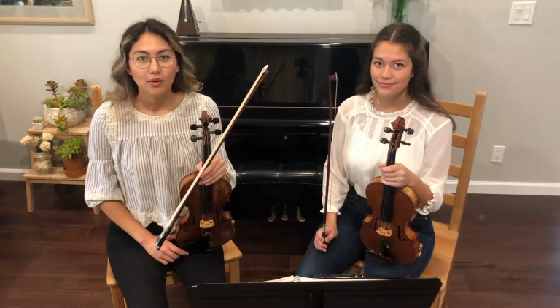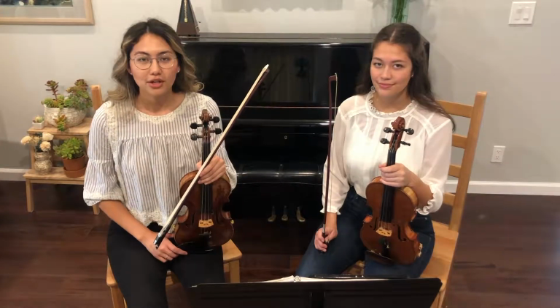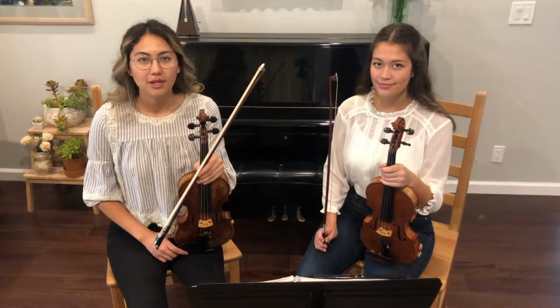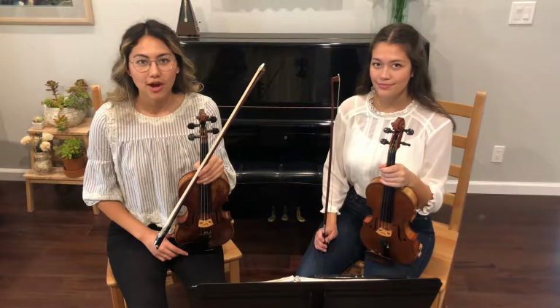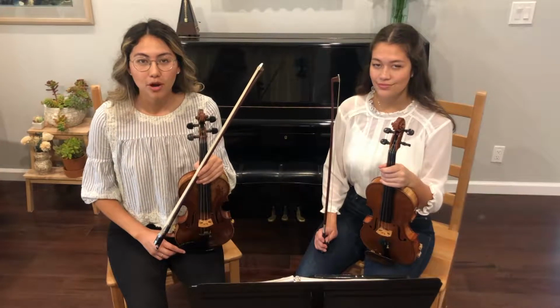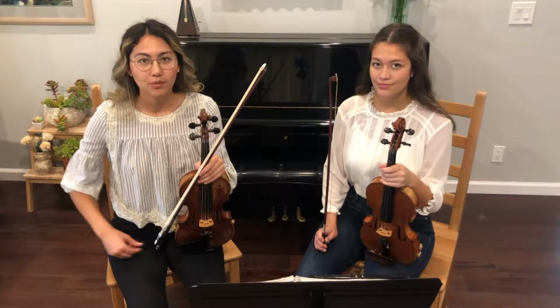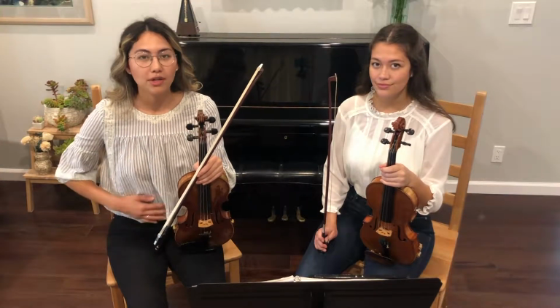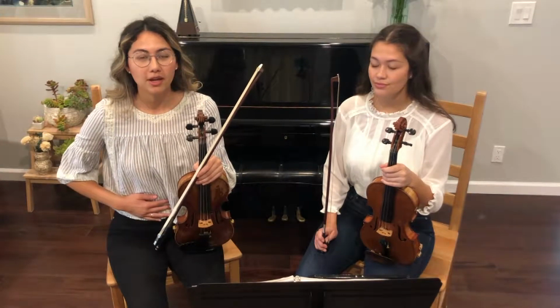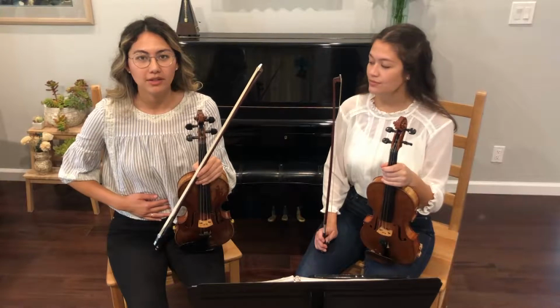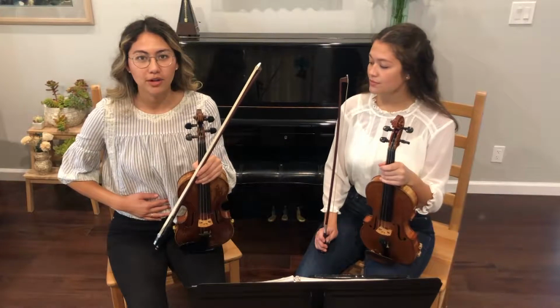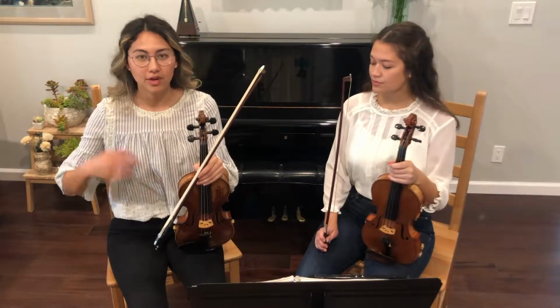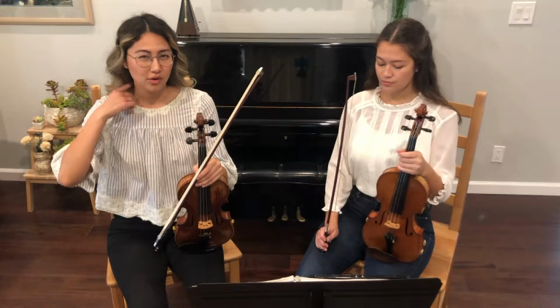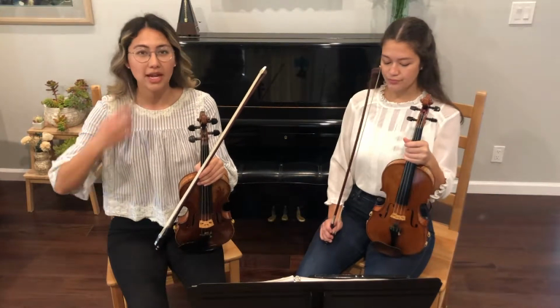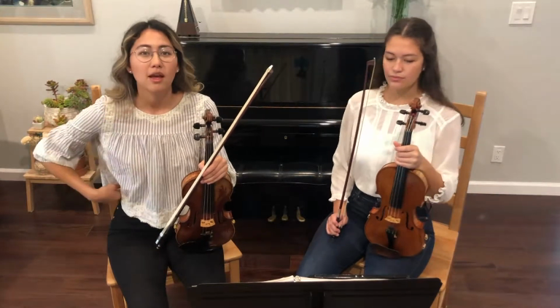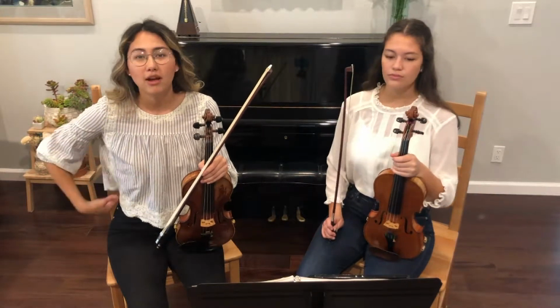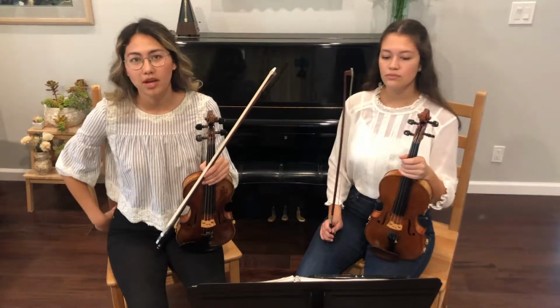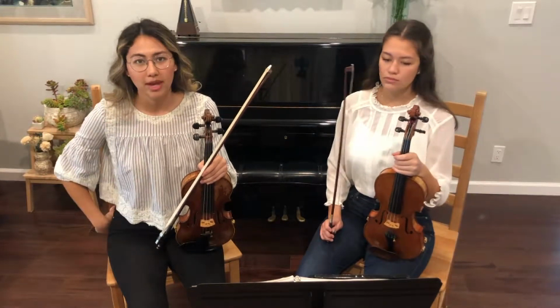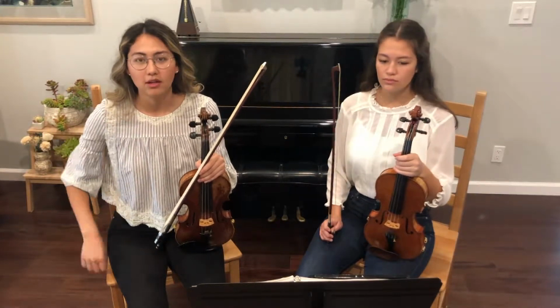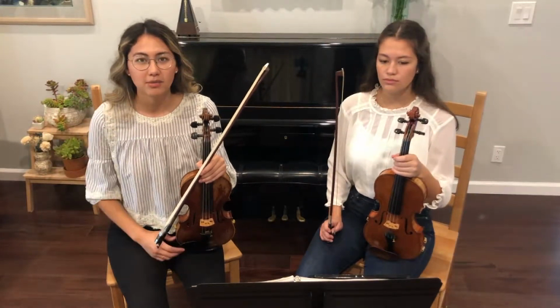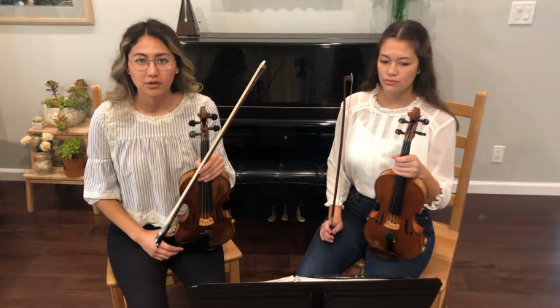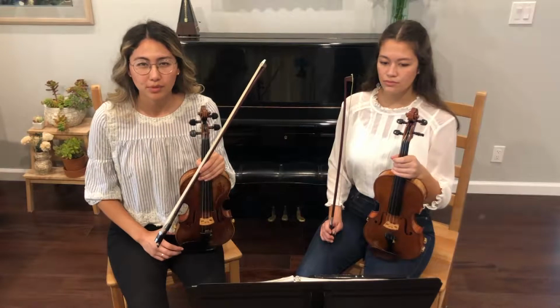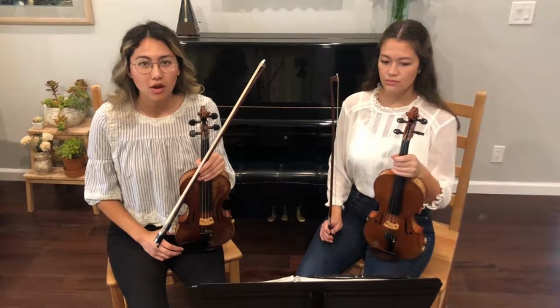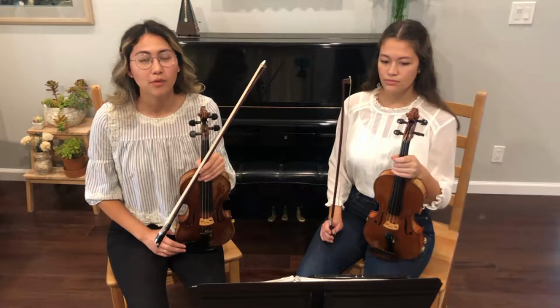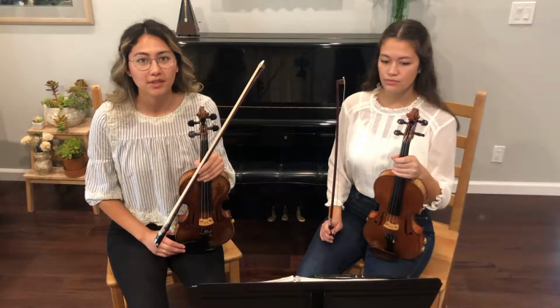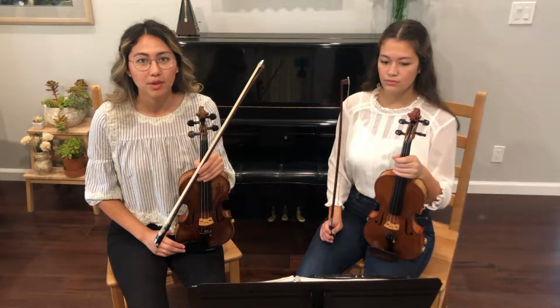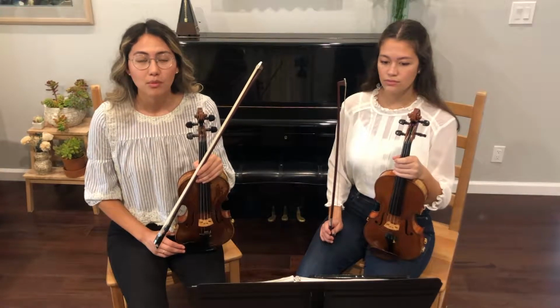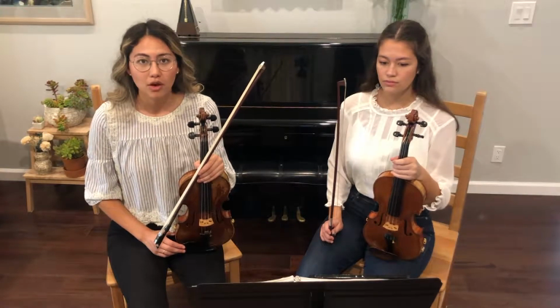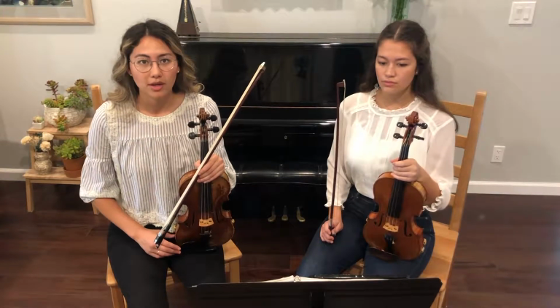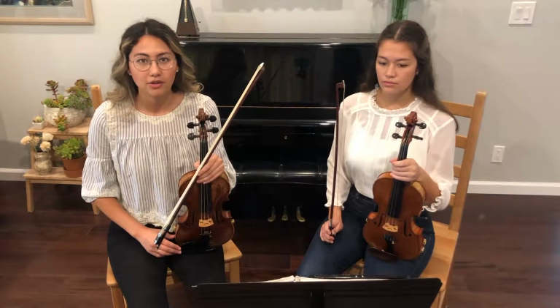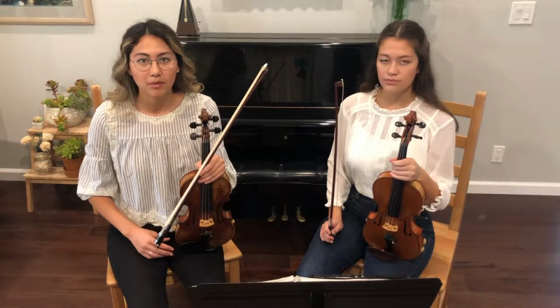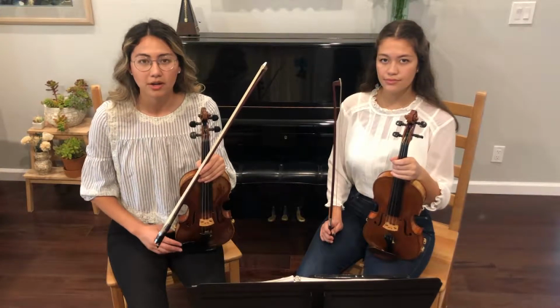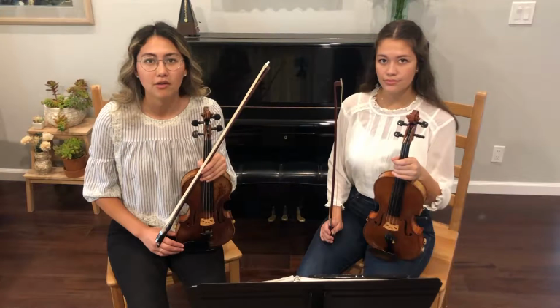In orchestra, you want to make sure you have good posture where you're always sitting up nice and straight so that you don't have neck, back, or hip pain. A lot of times our rehearsals are pretty long and our performances can be pretty long, so we need to make sure that our bodies are healthy.